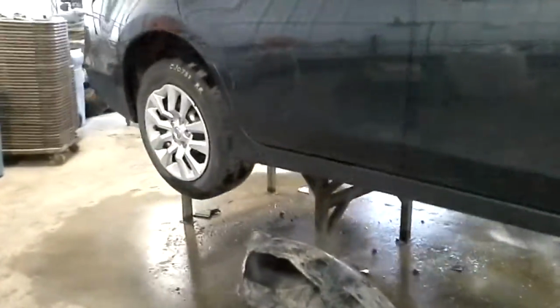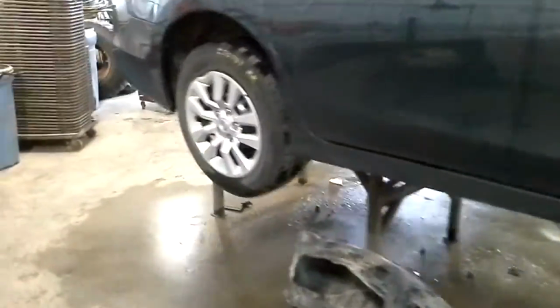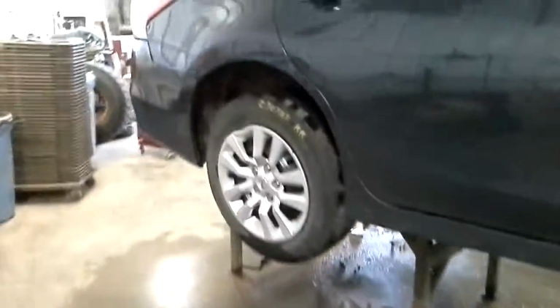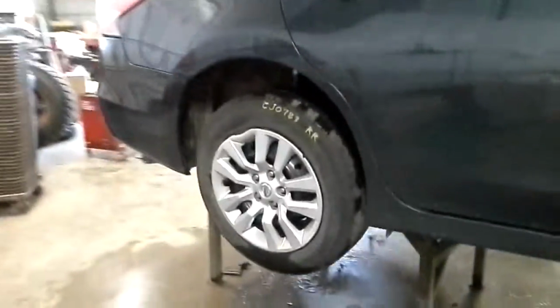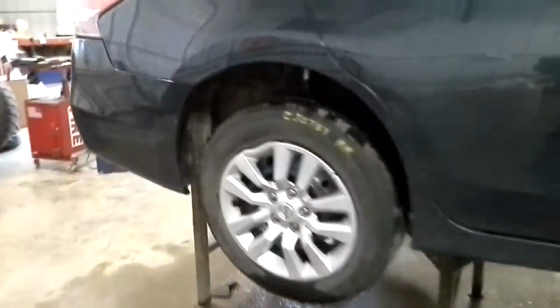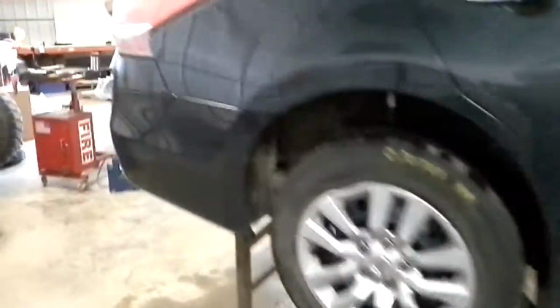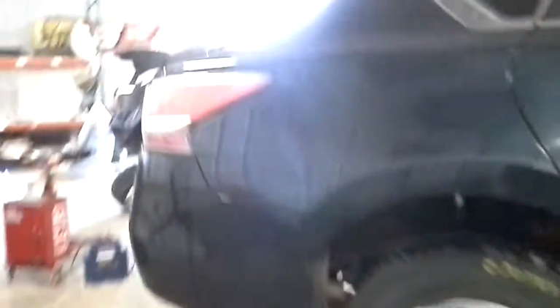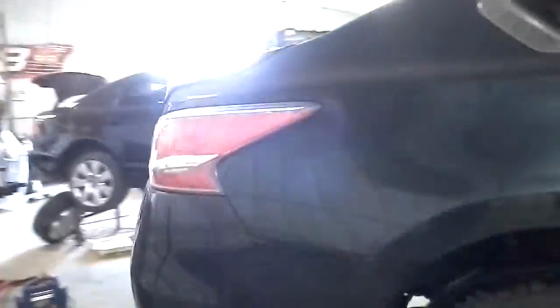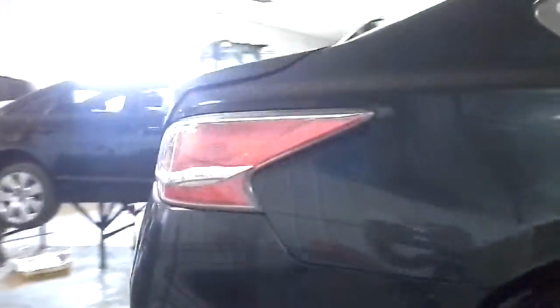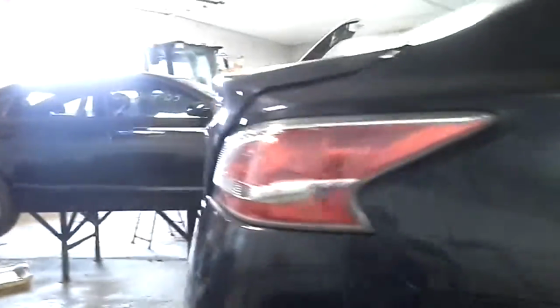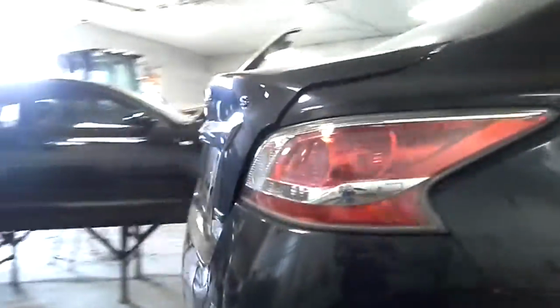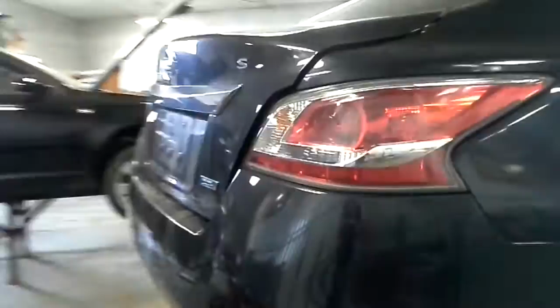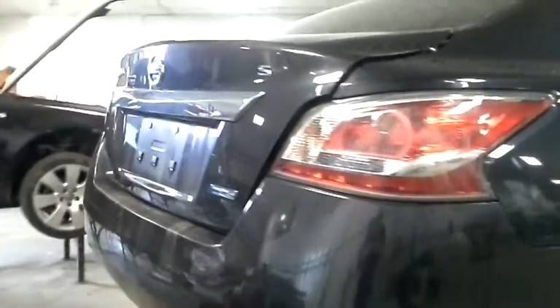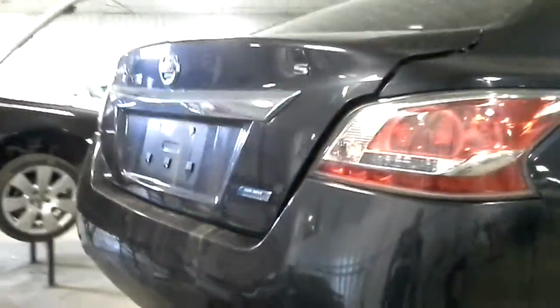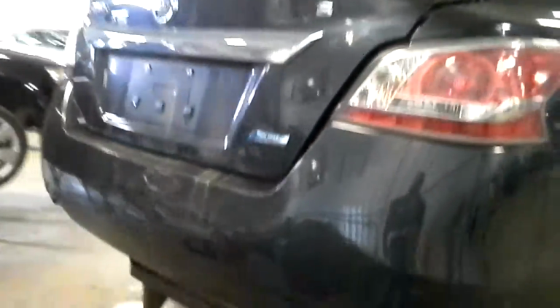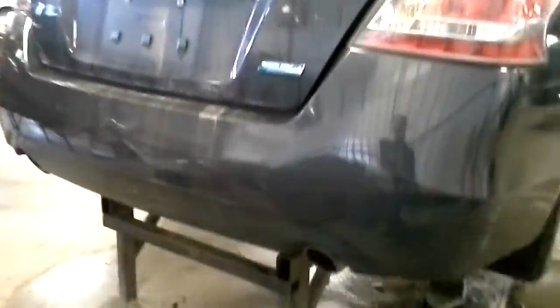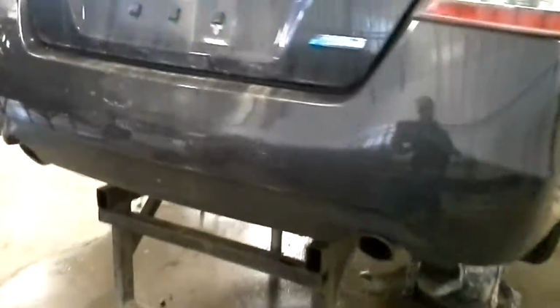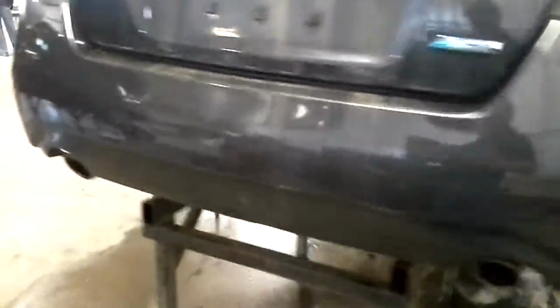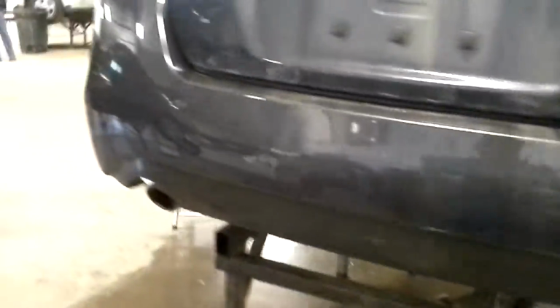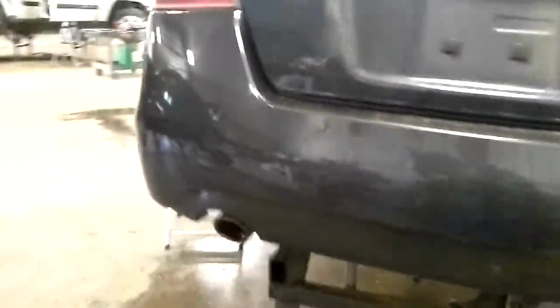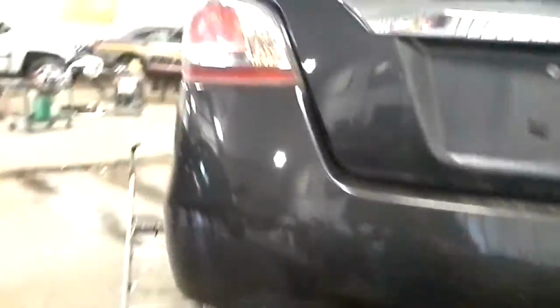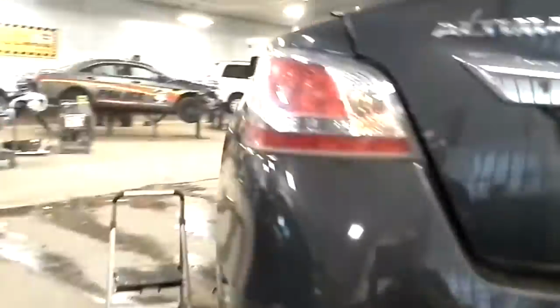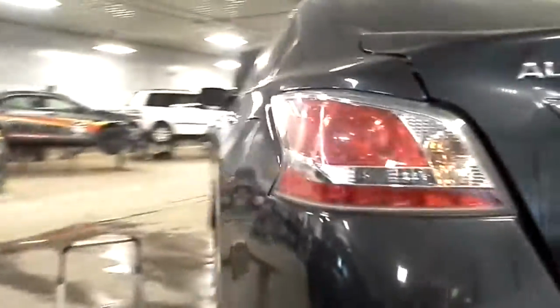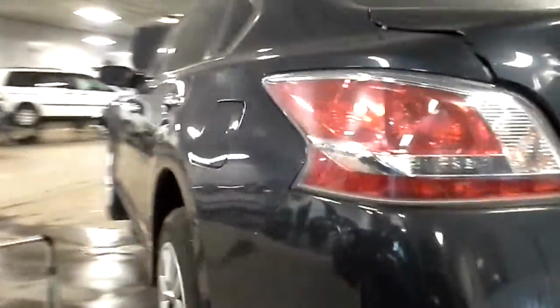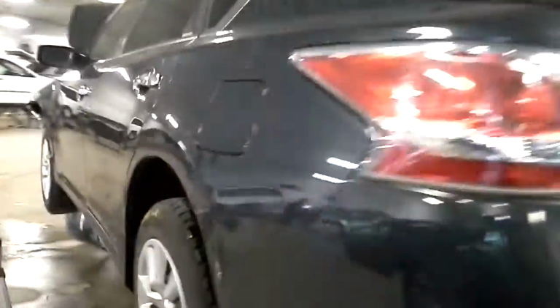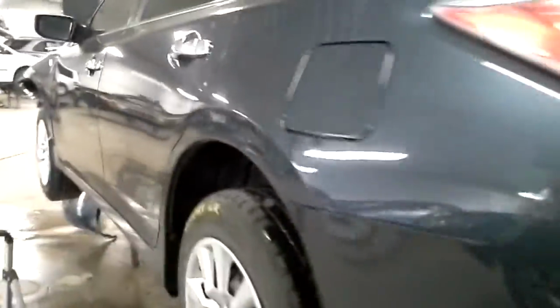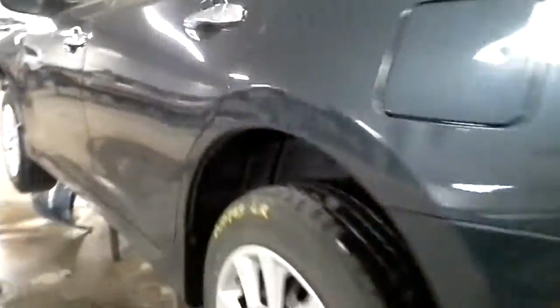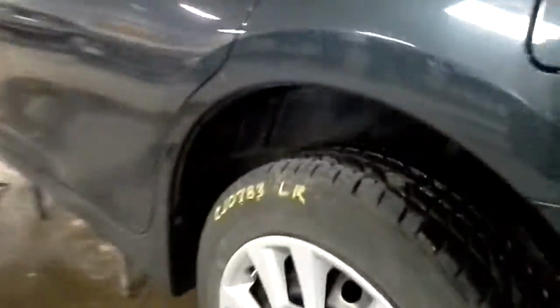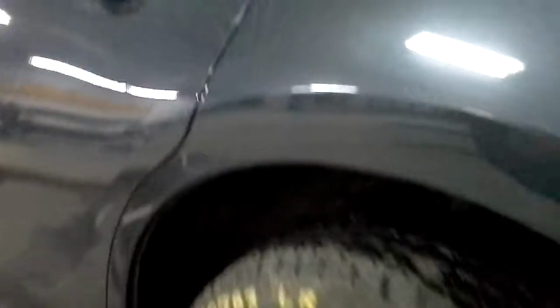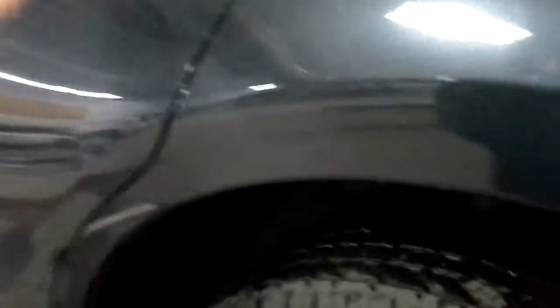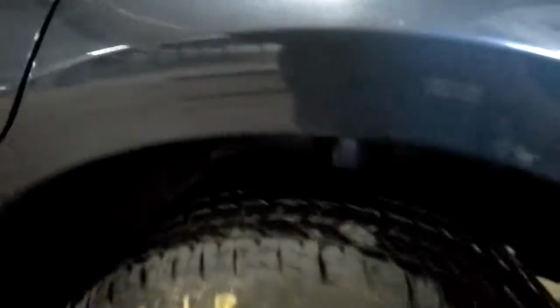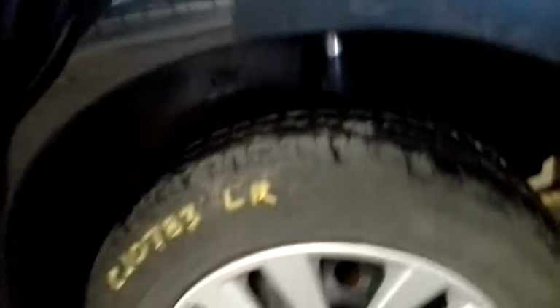Hubcaps. It is a dark gray color. It has a black cloth interior.